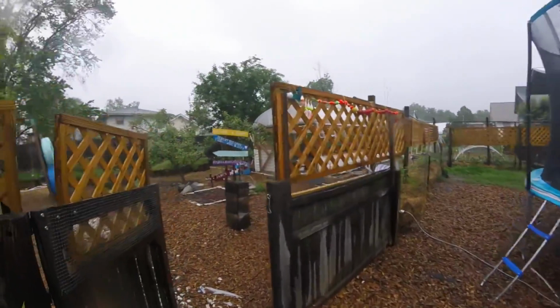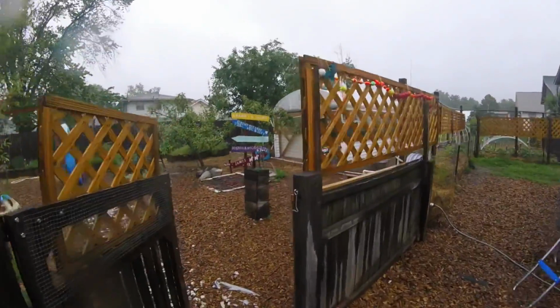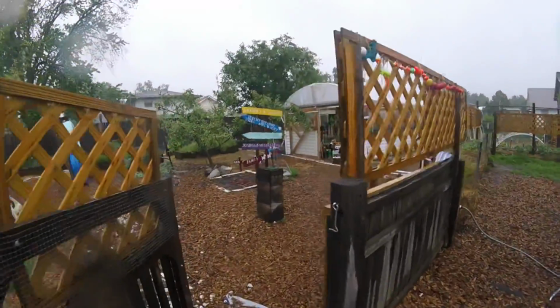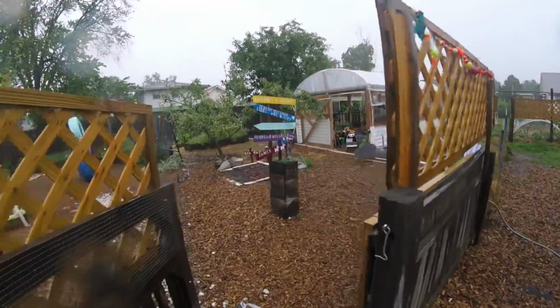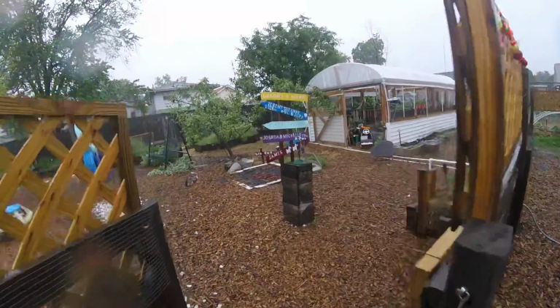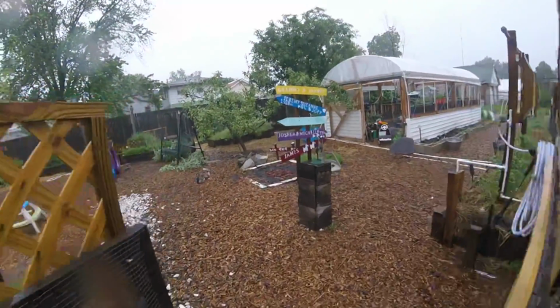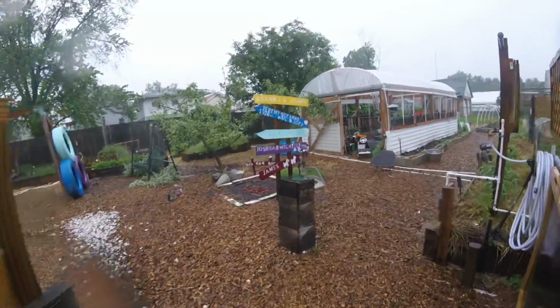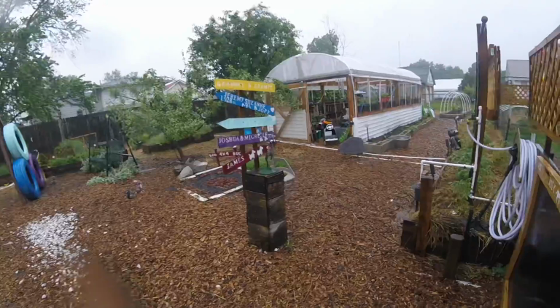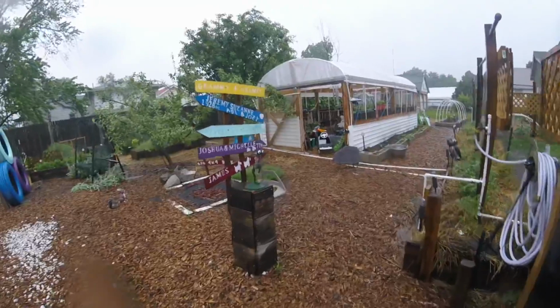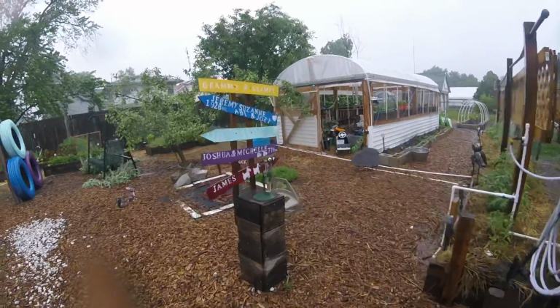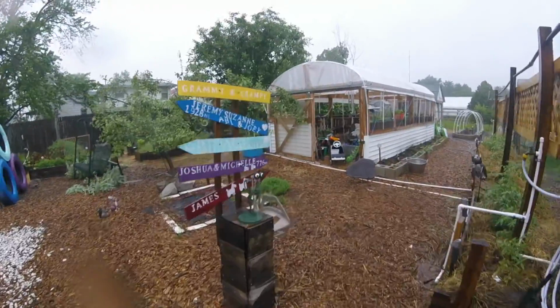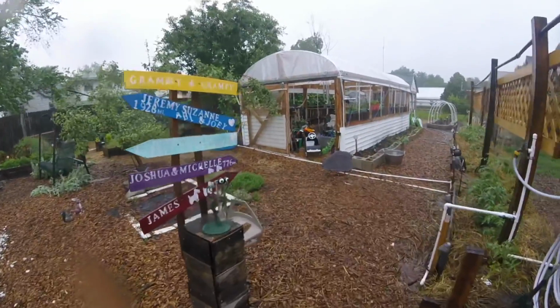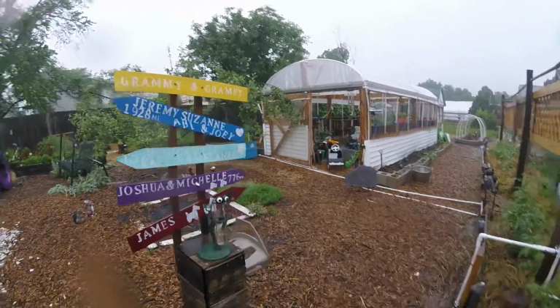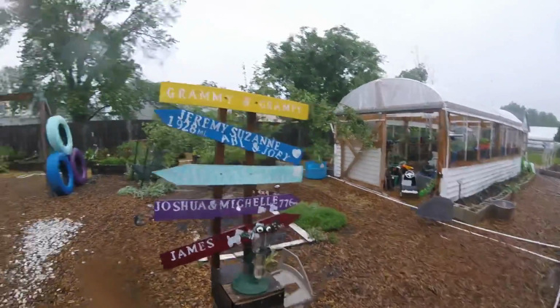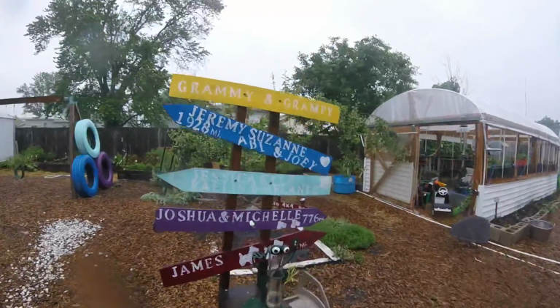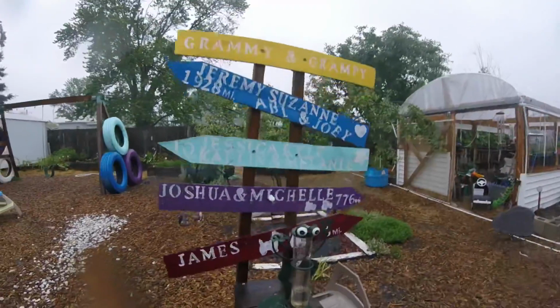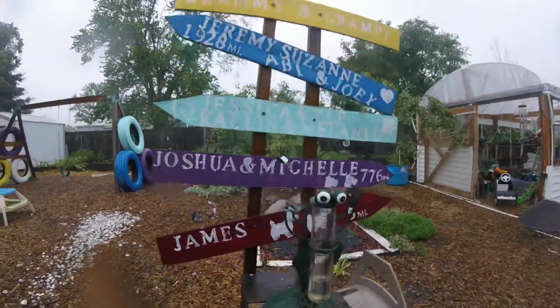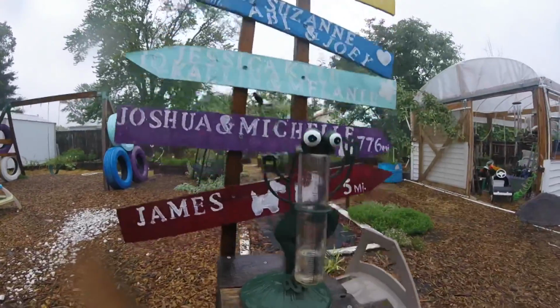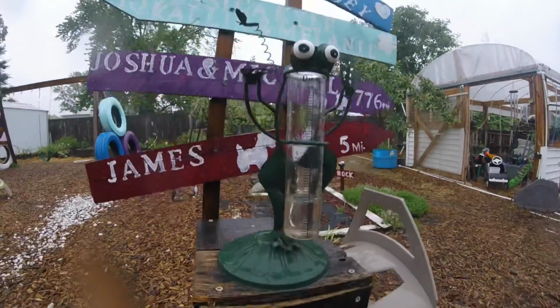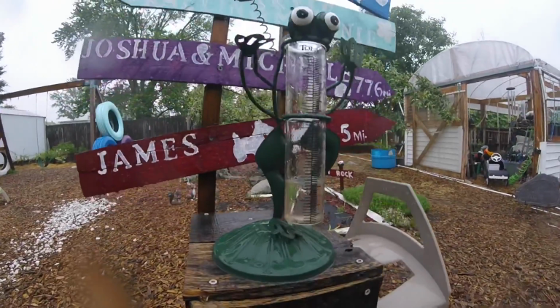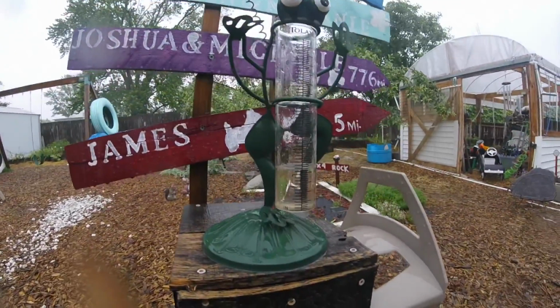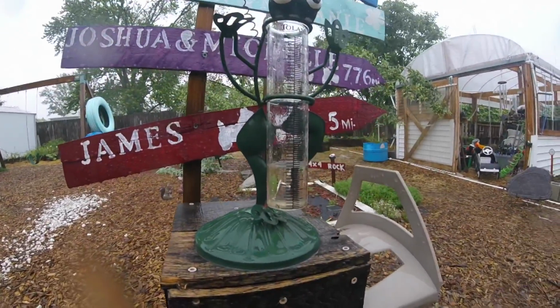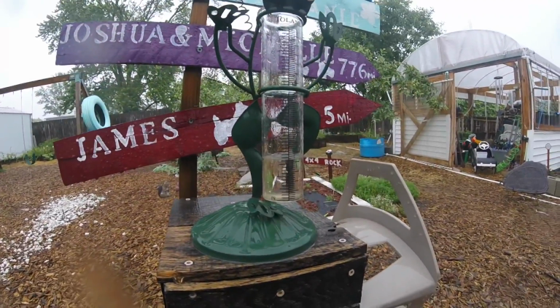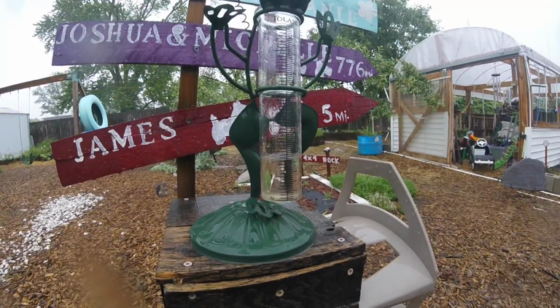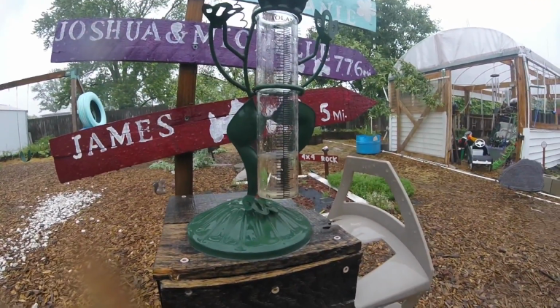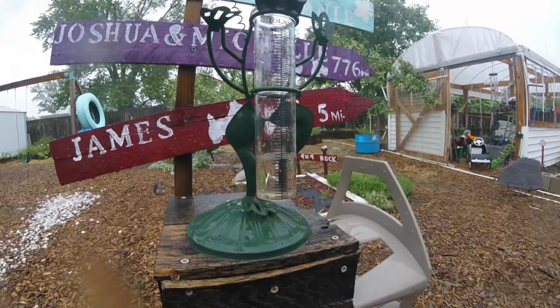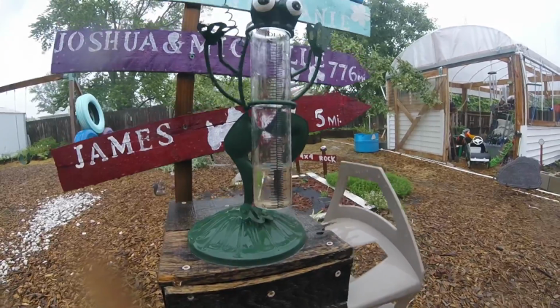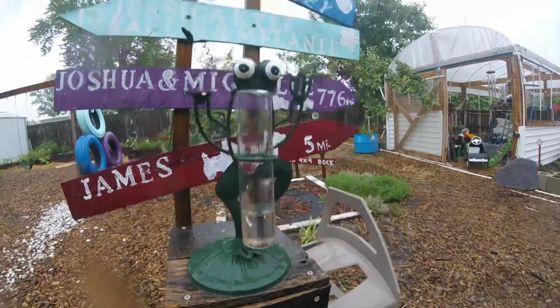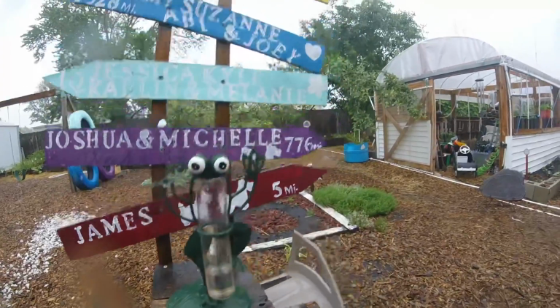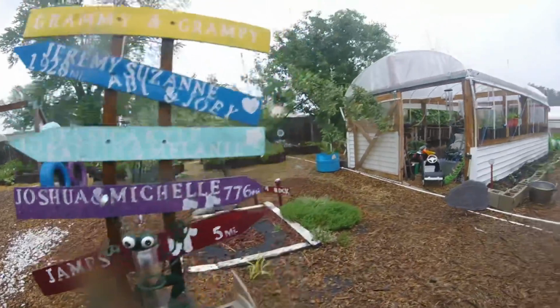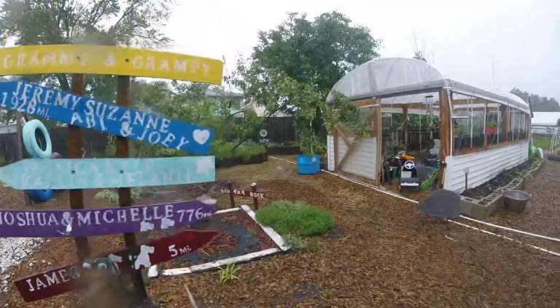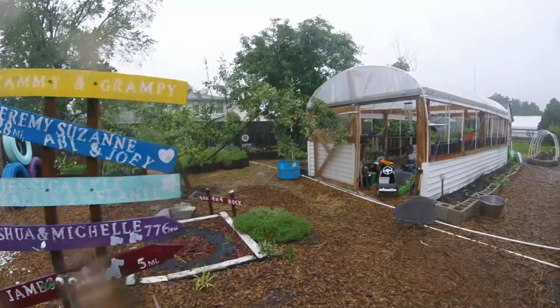We'll walk out here in the well-deserved rain. About three quarters of an inch this morning when we woke up — check it out, almost two inches now. It's coming down pretty good.